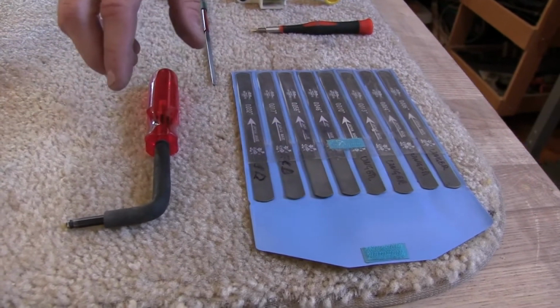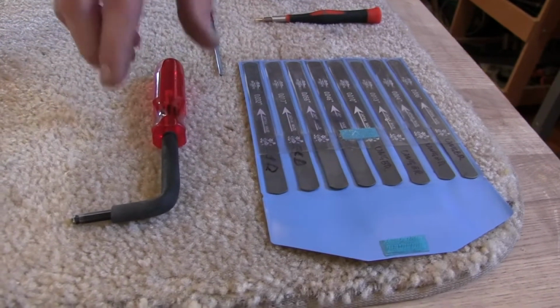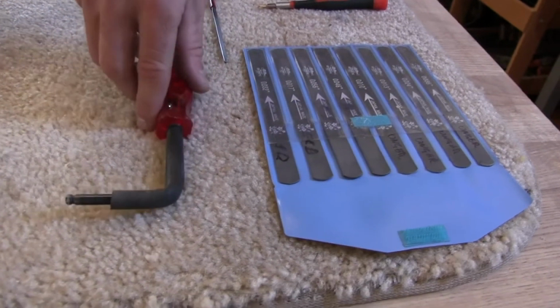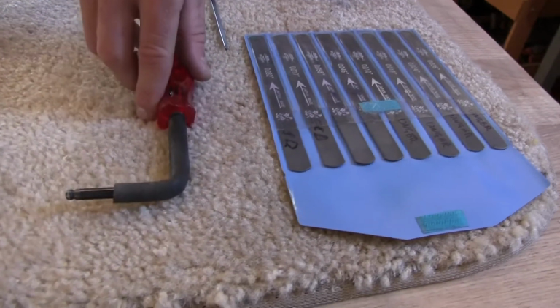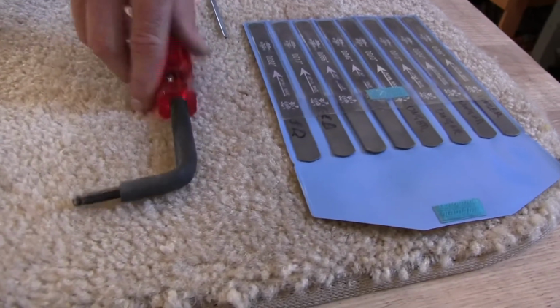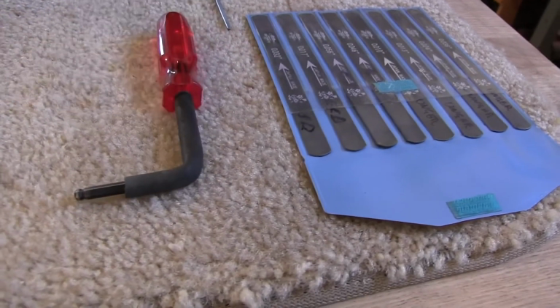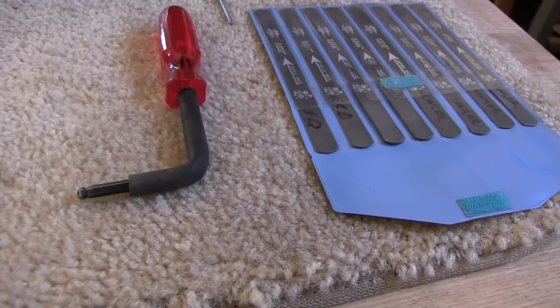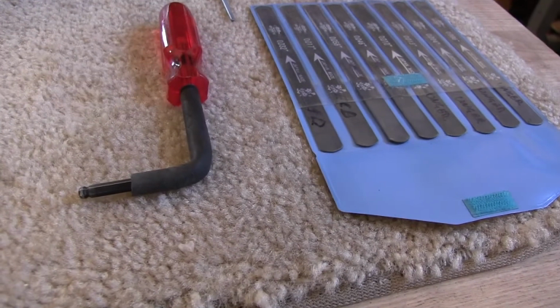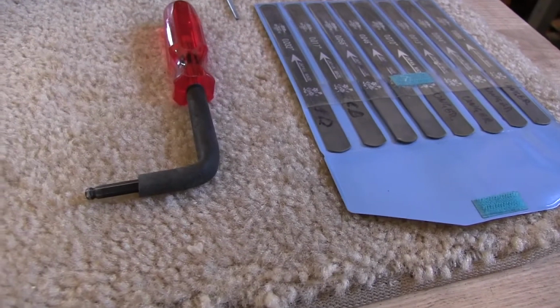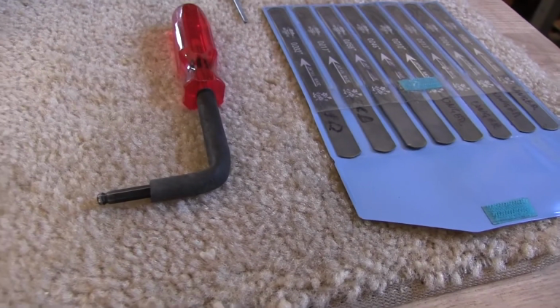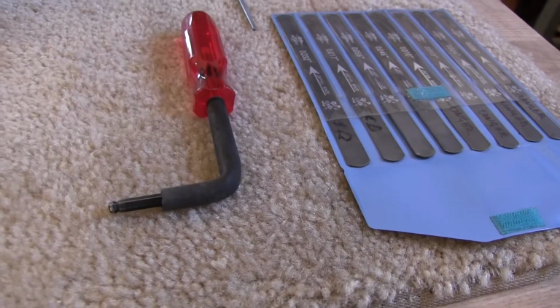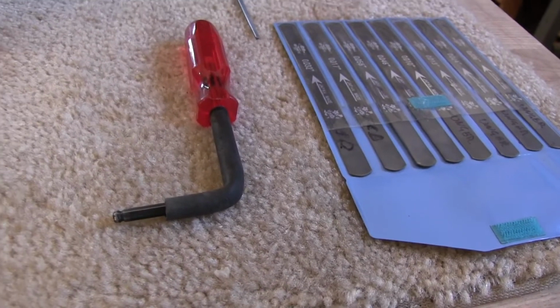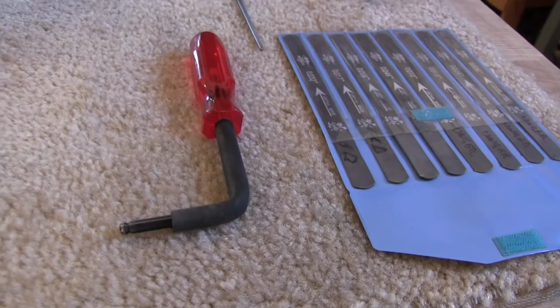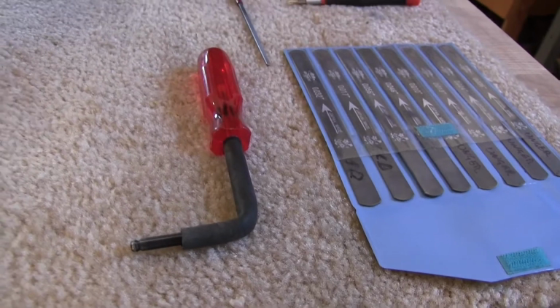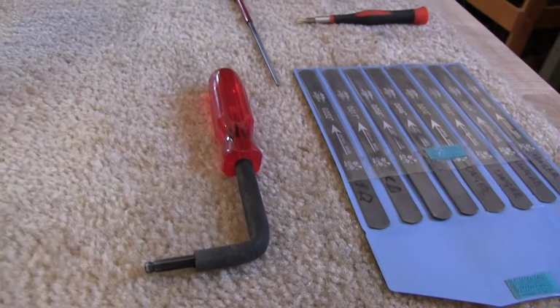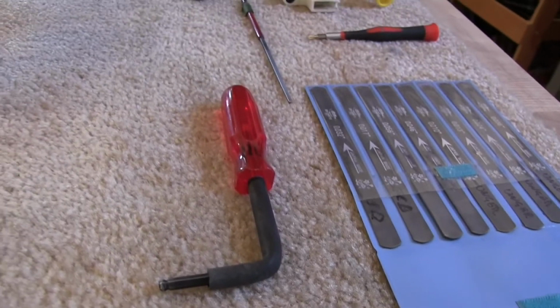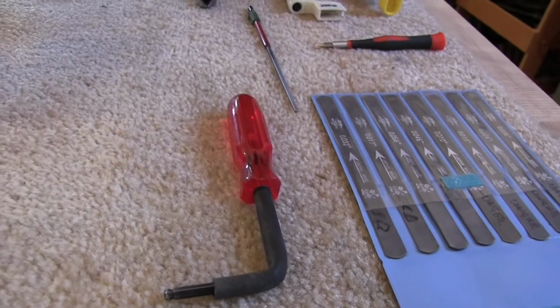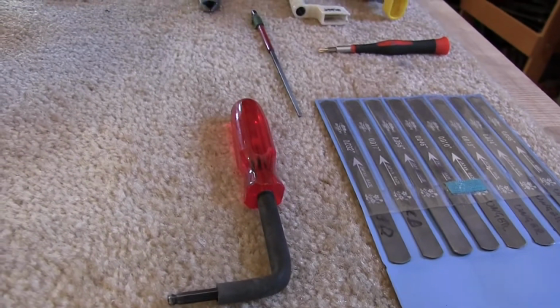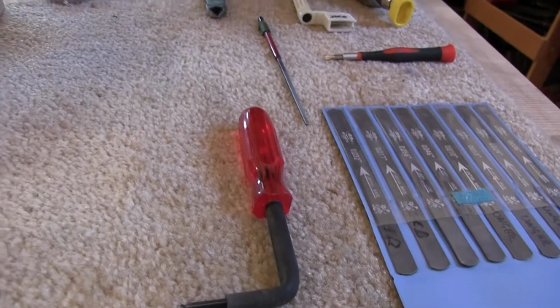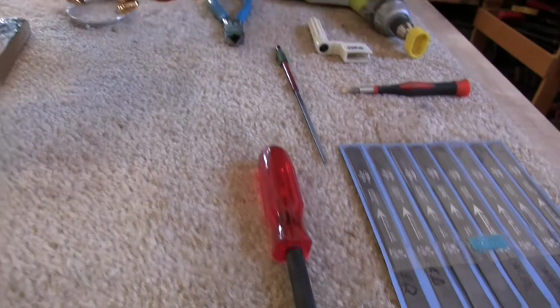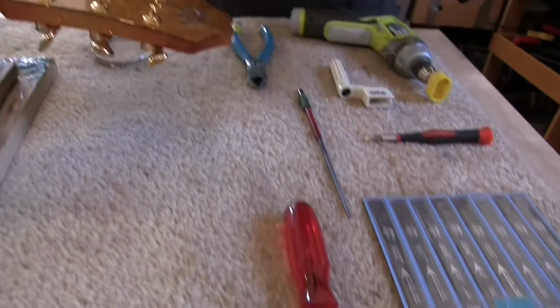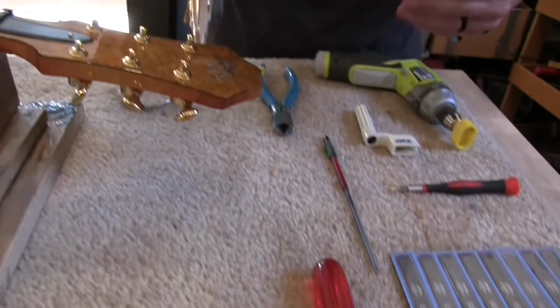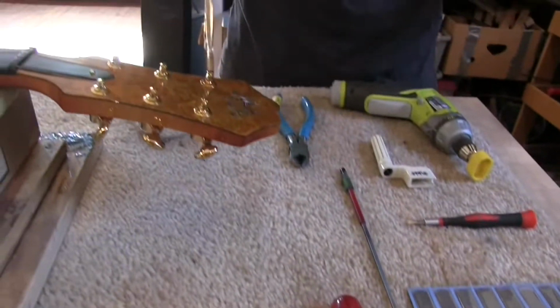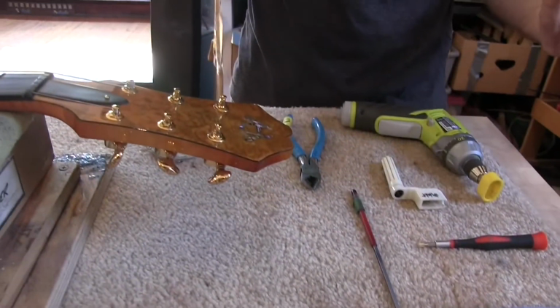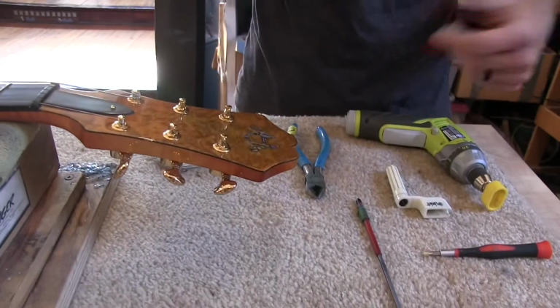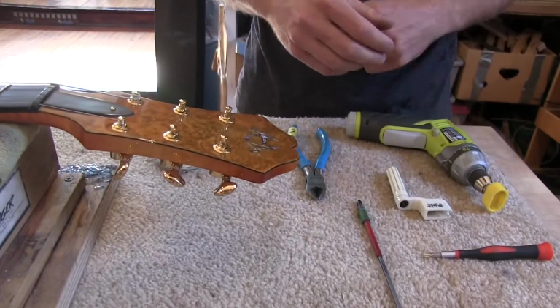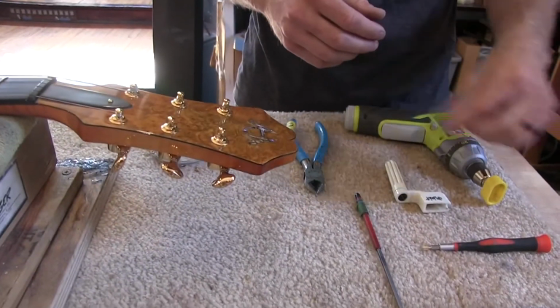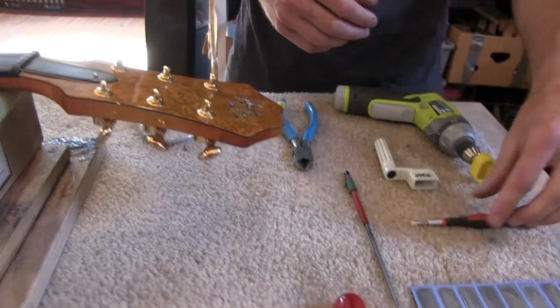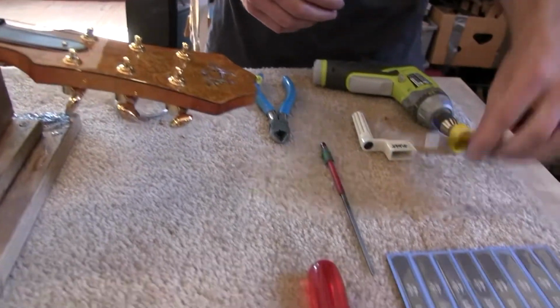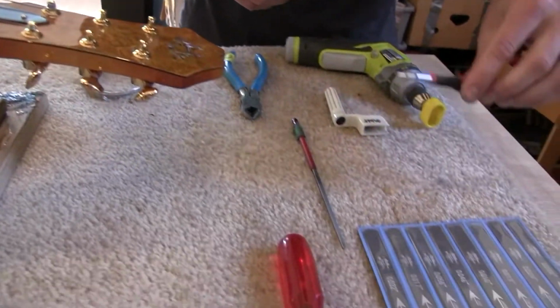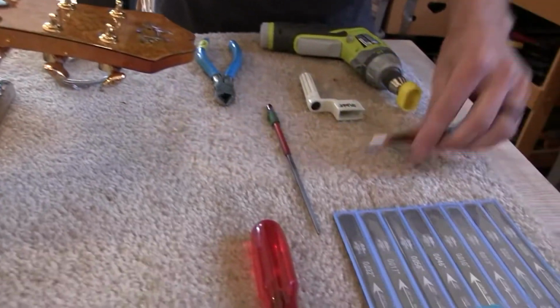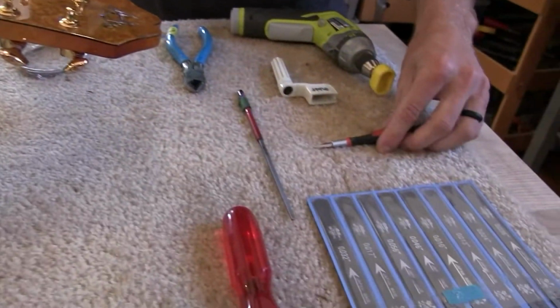The right truss rod wrench for the guitar to adjust the truss rod, because with different climates it'll change. Also a little screwdriver.